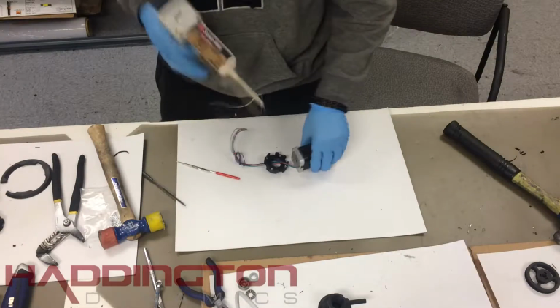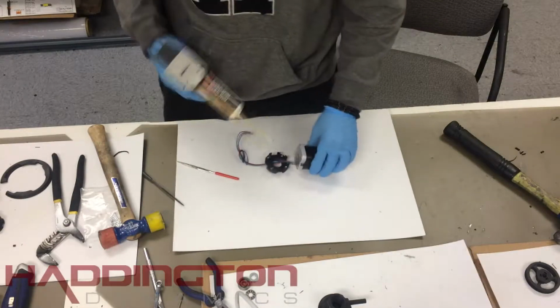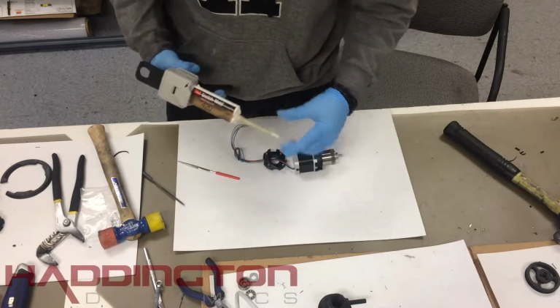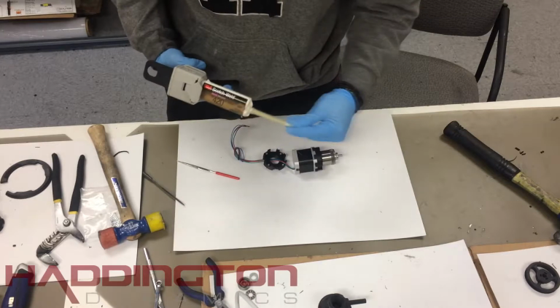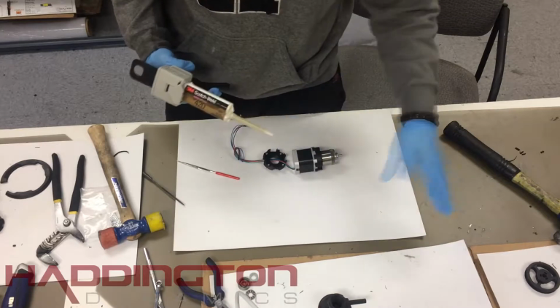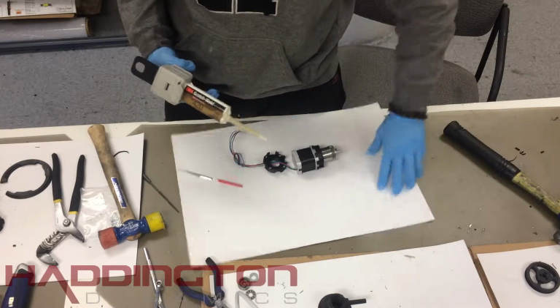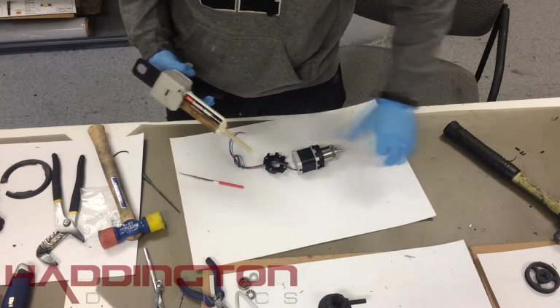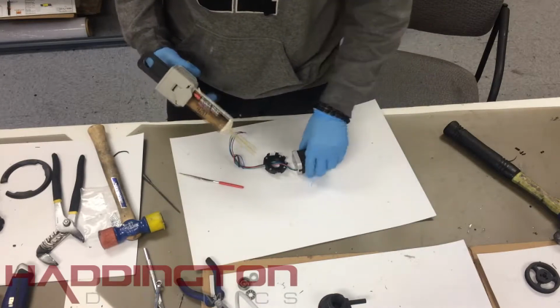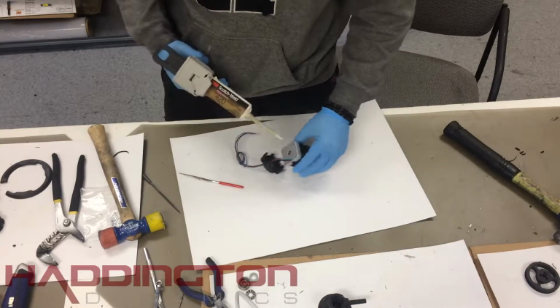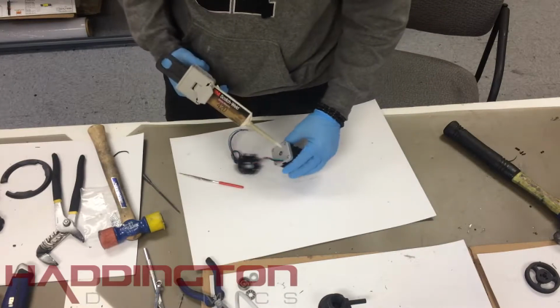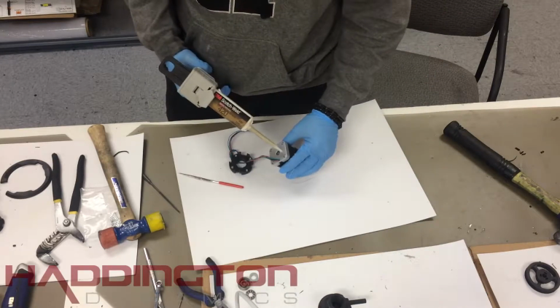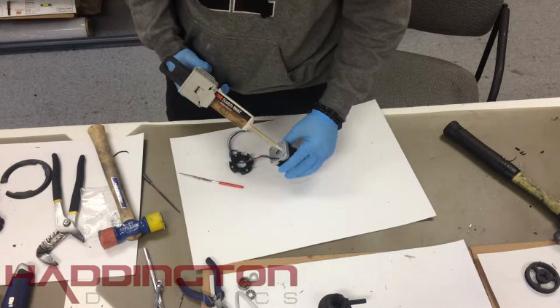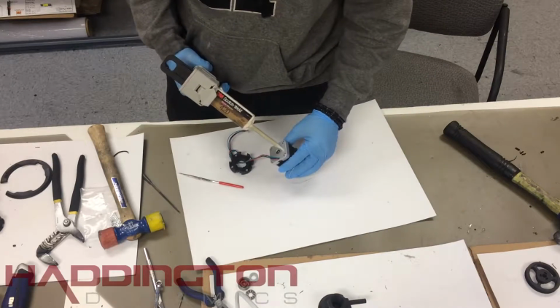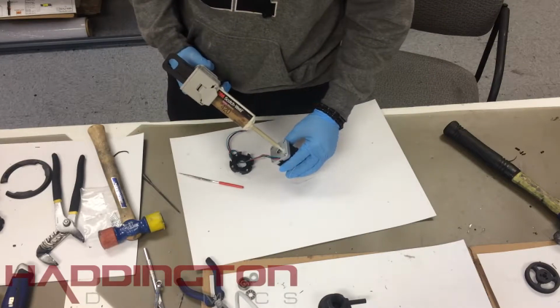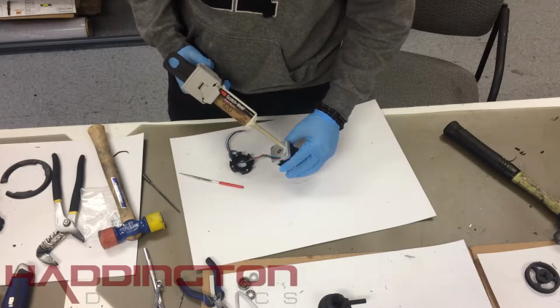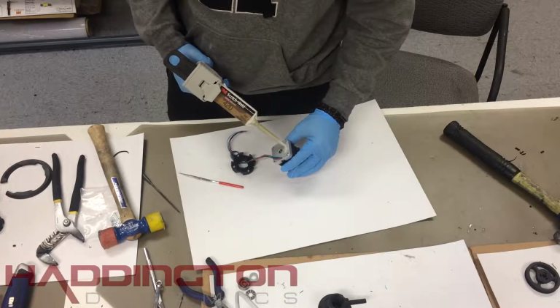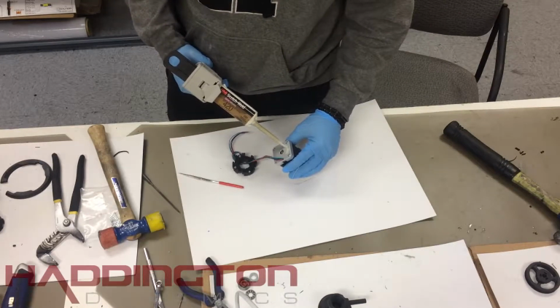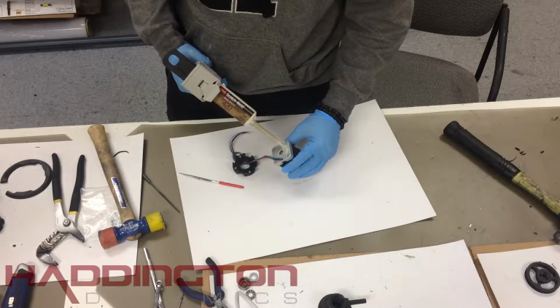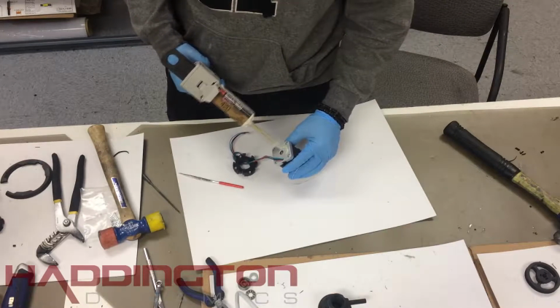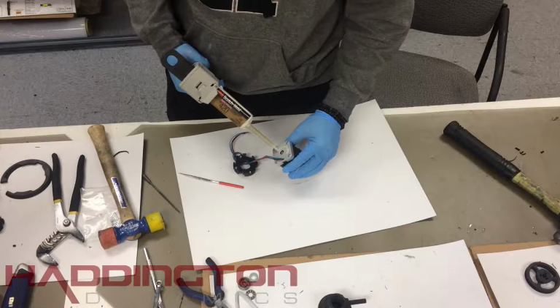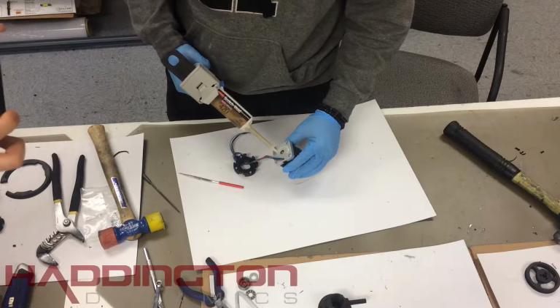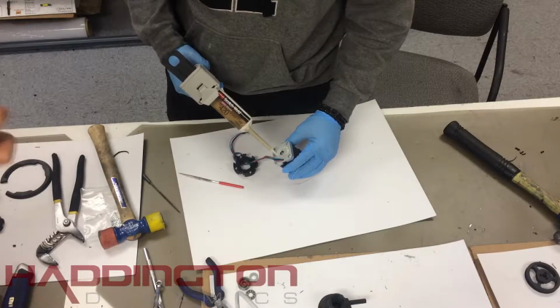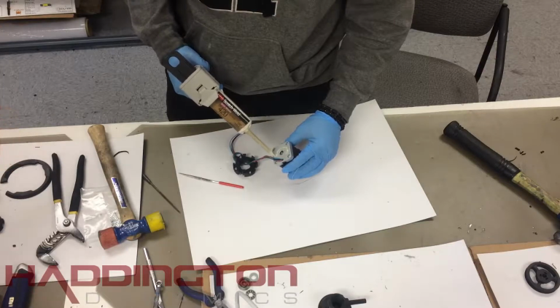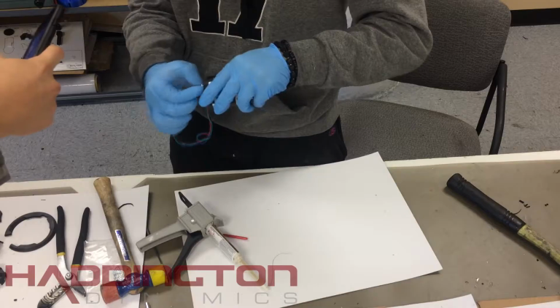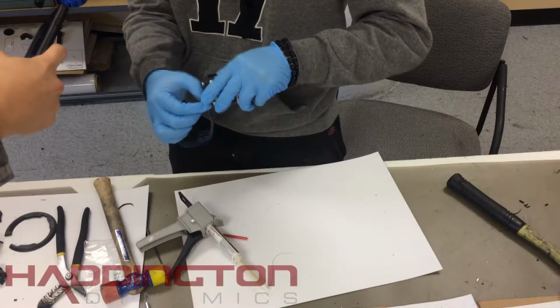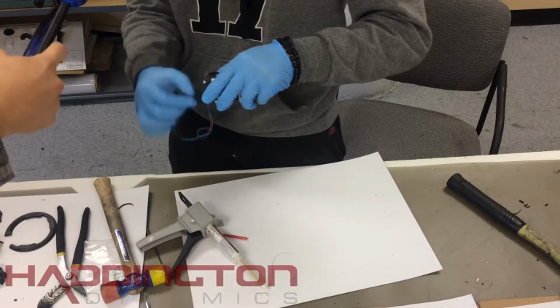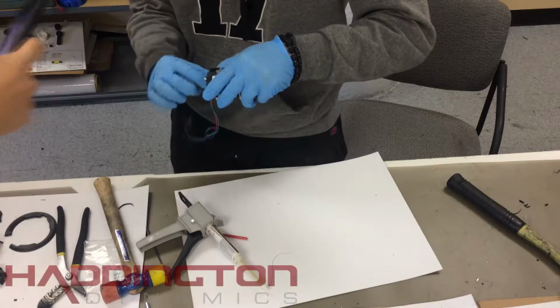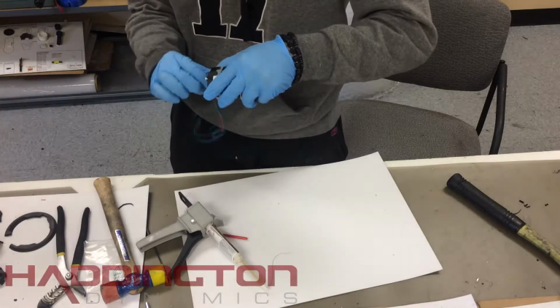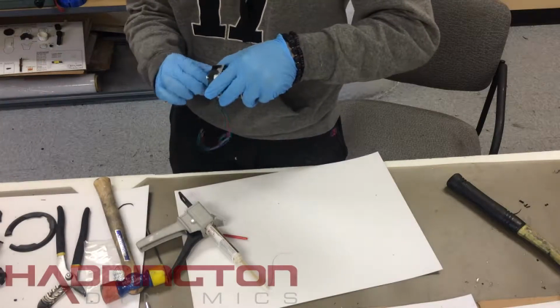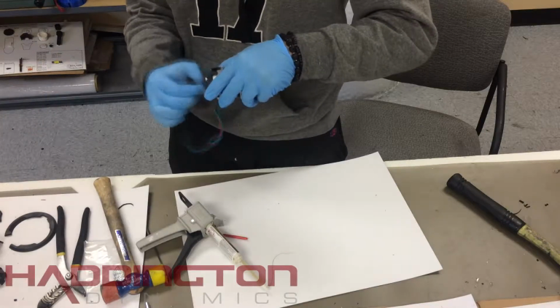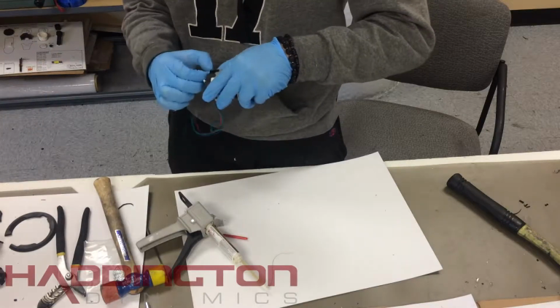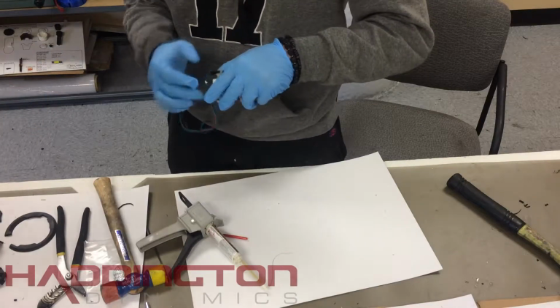After this, remove the motor end cap and coat the bottom of the motor in epoxy. Make sure none gets into the center hole, as this is where the shaft of the motor is. Then, line the wires up again and press the motor end cap down.